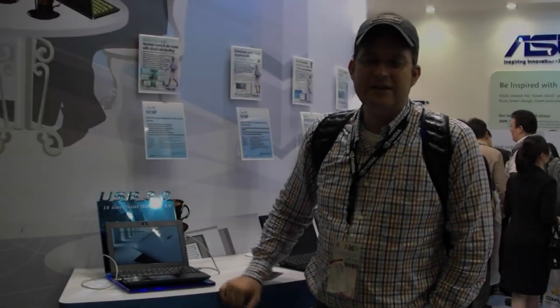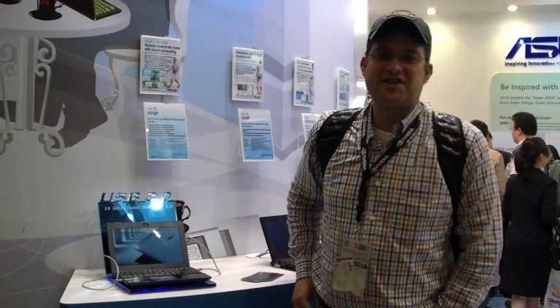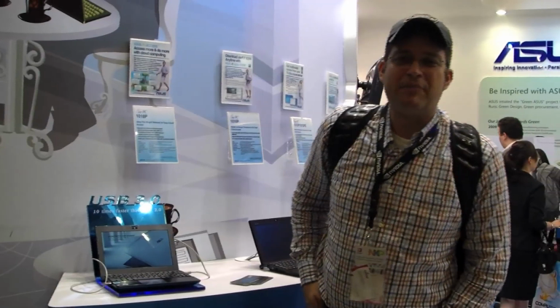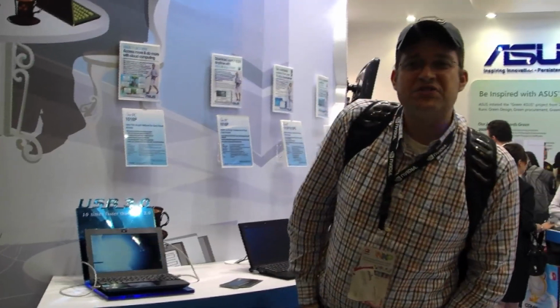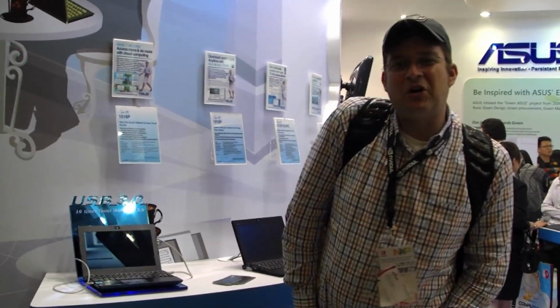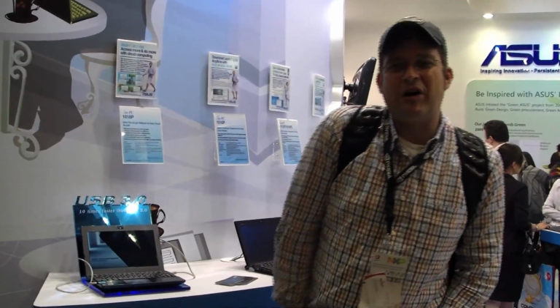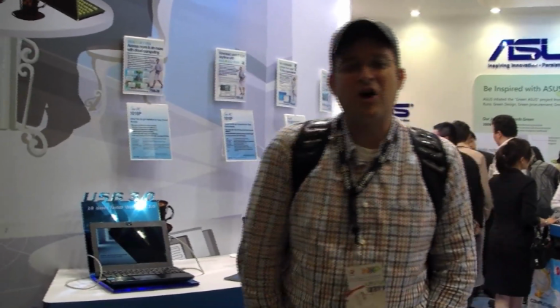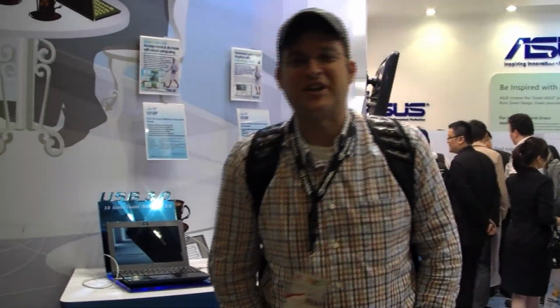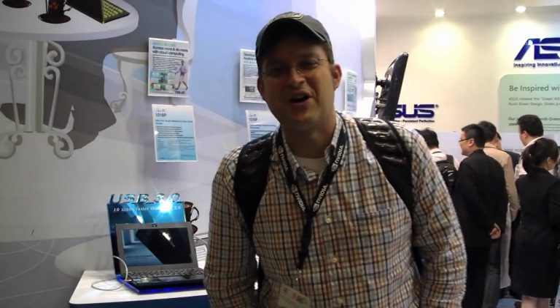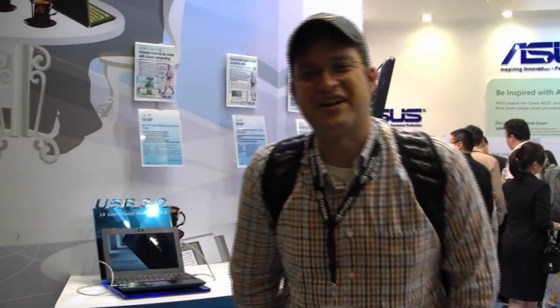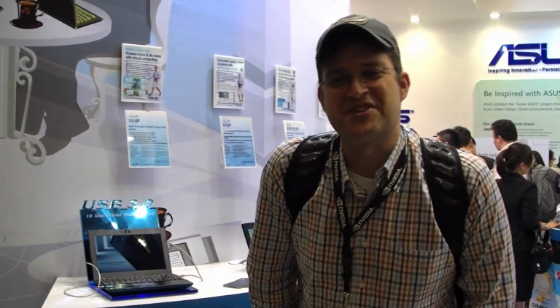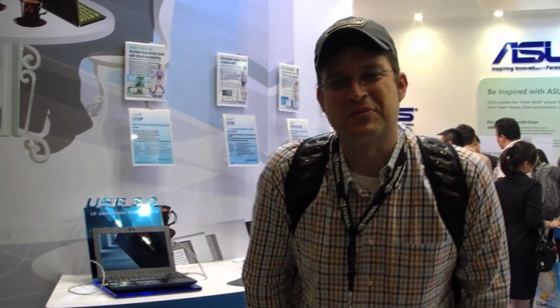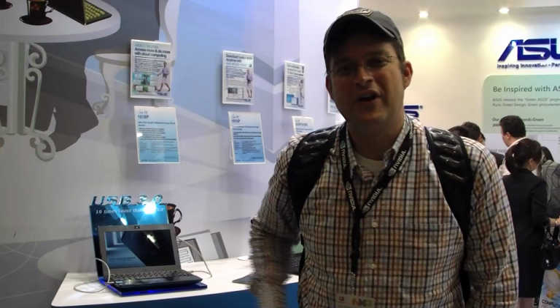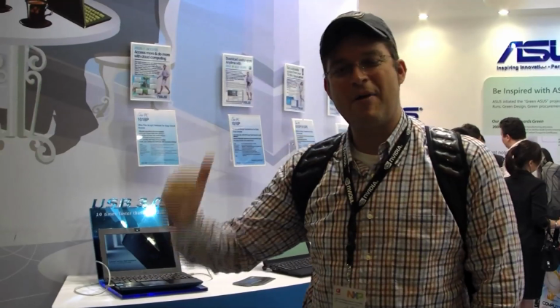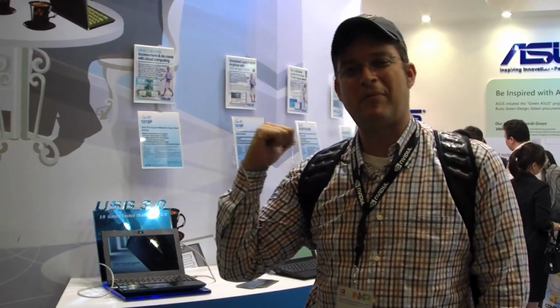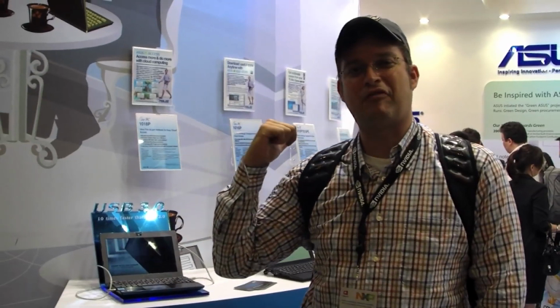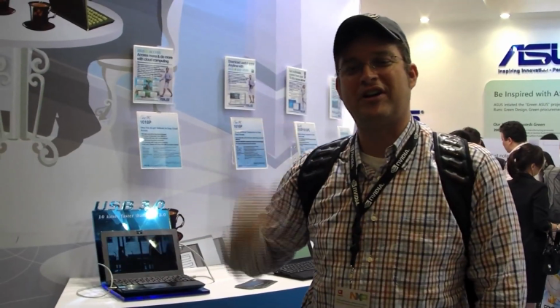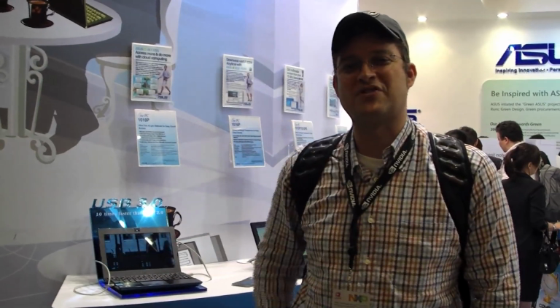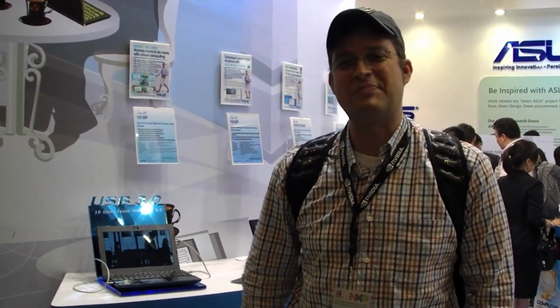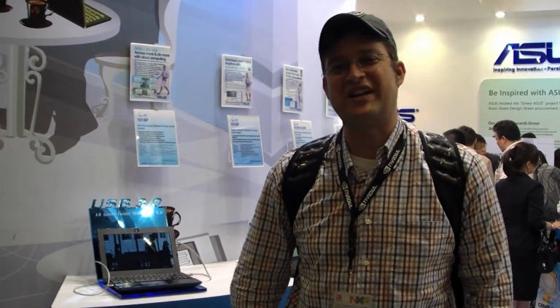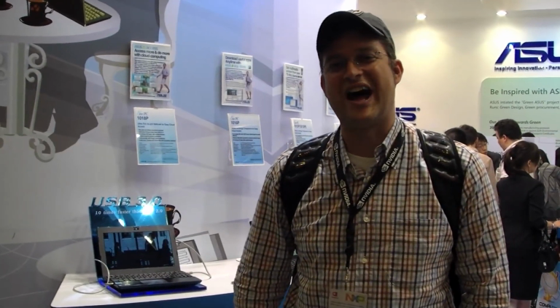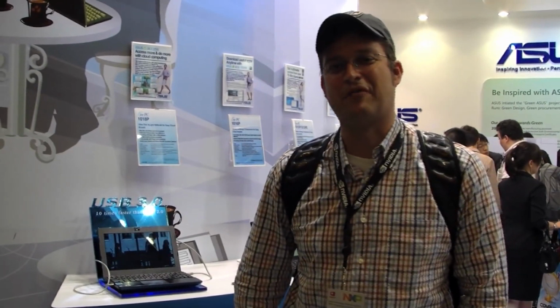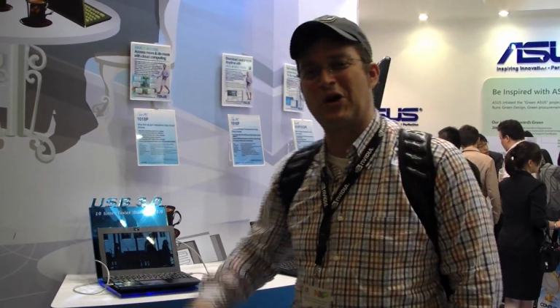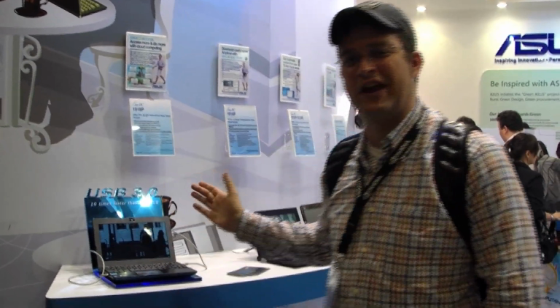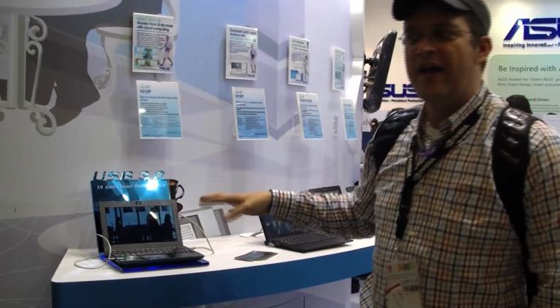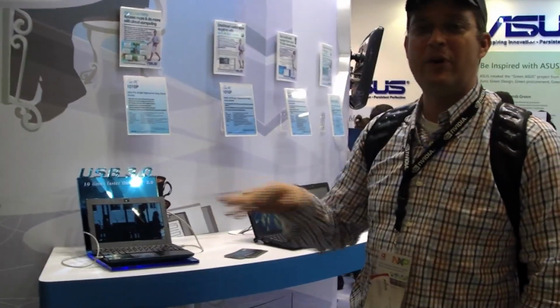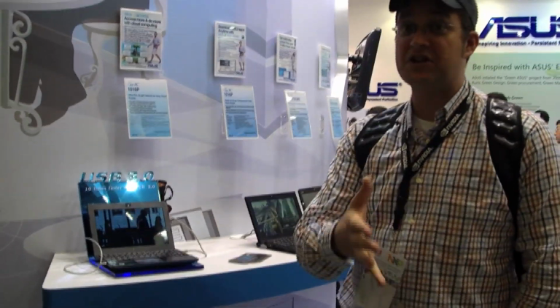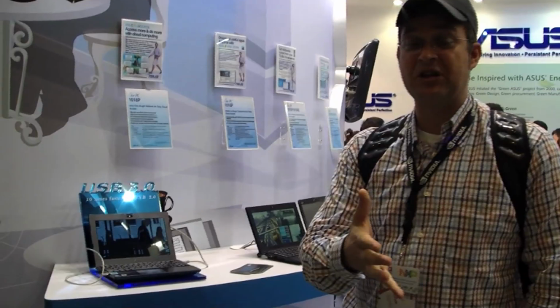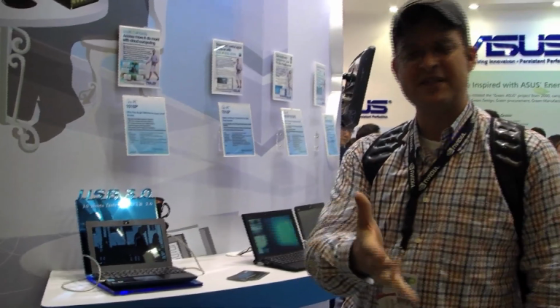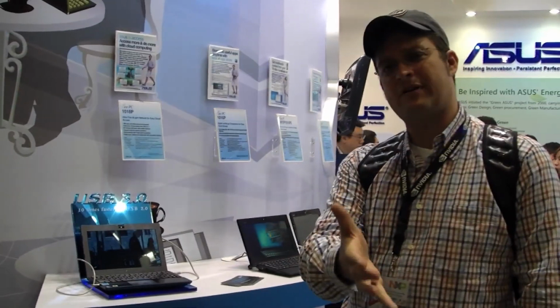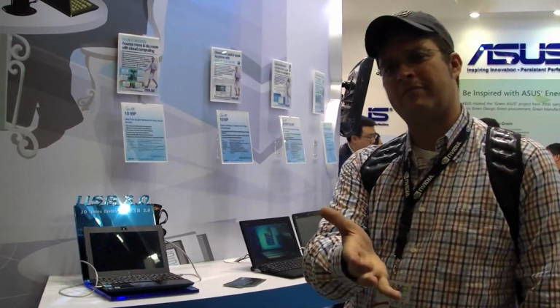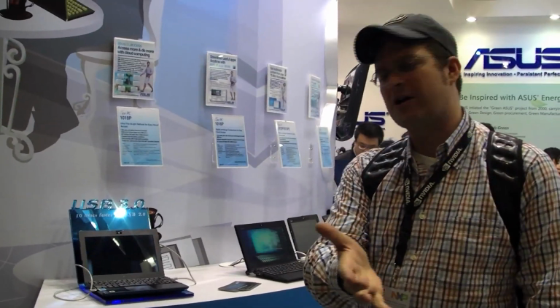This is Sascha for netbooknews.com, Computex 2010 at the ASUS booth. We have a couple of netbooks on the EPC line portfolio over here, and we already started doing CeBIT back in March.